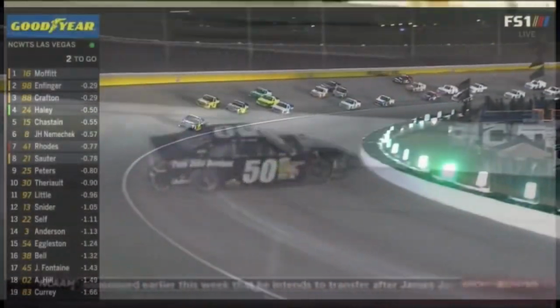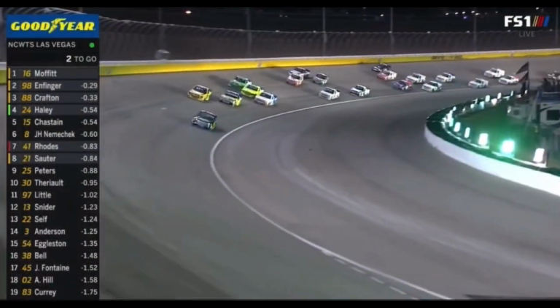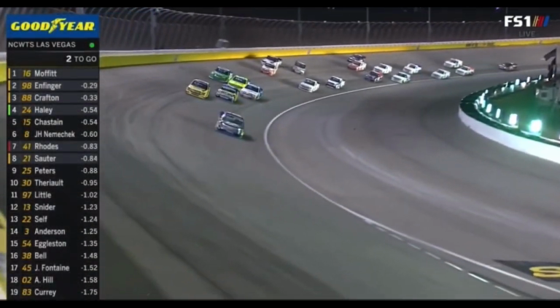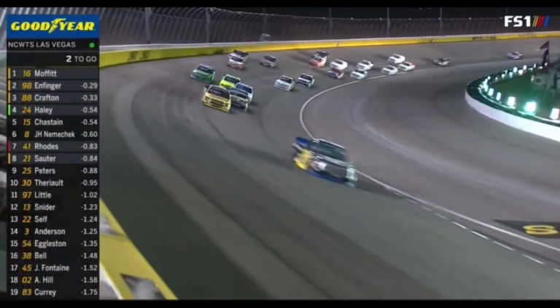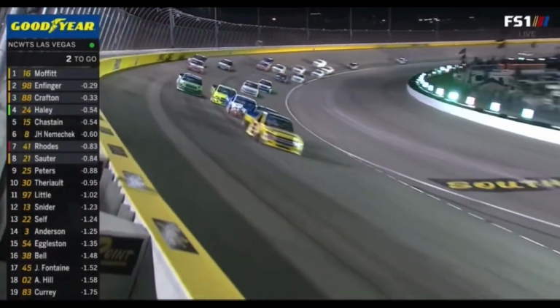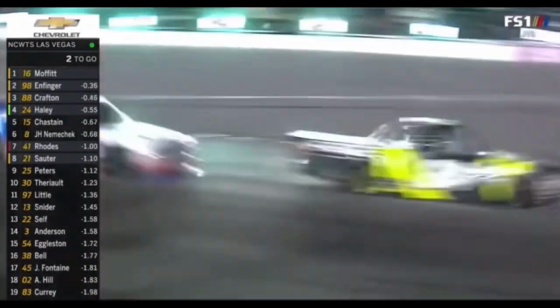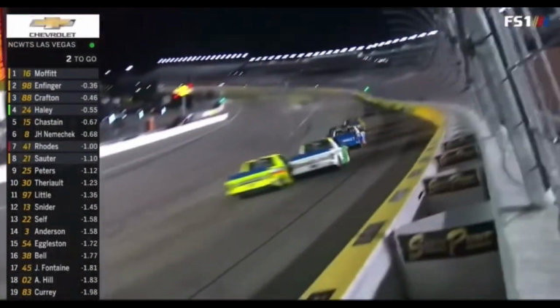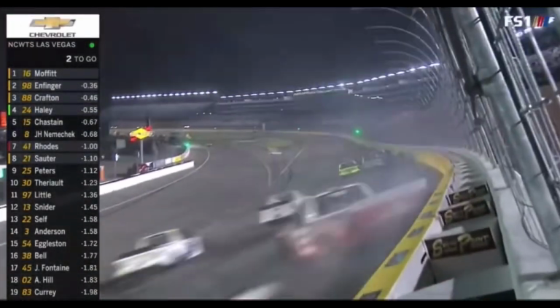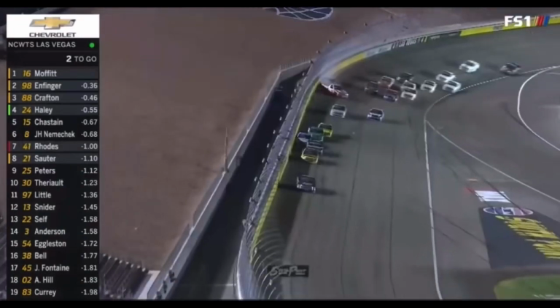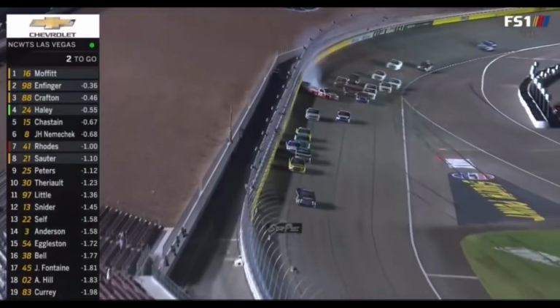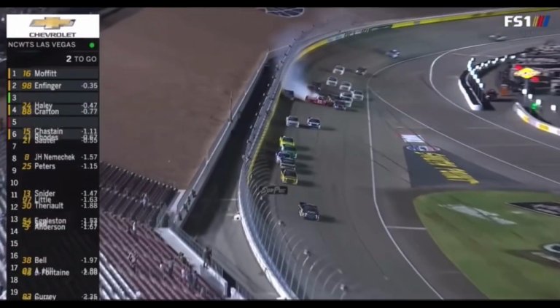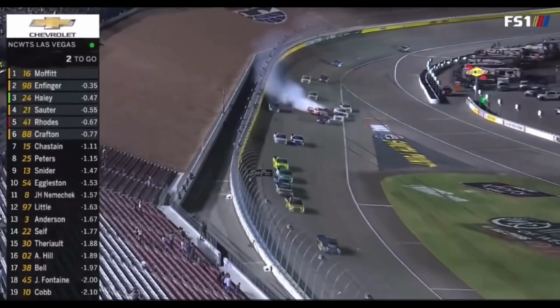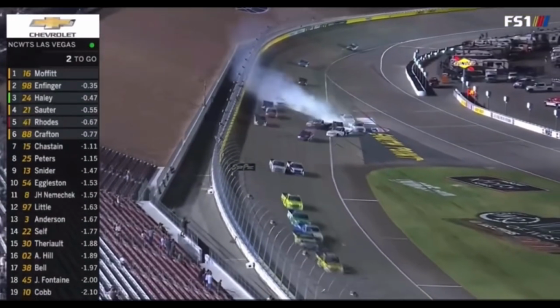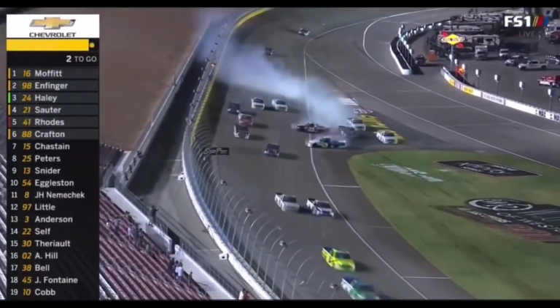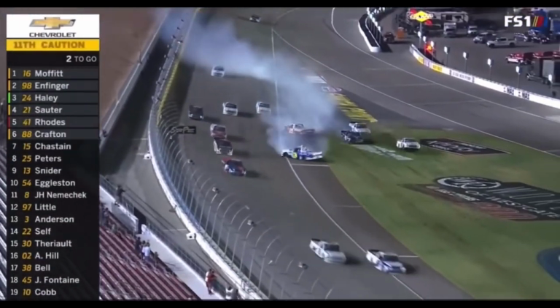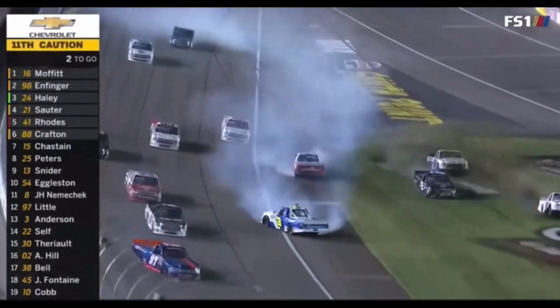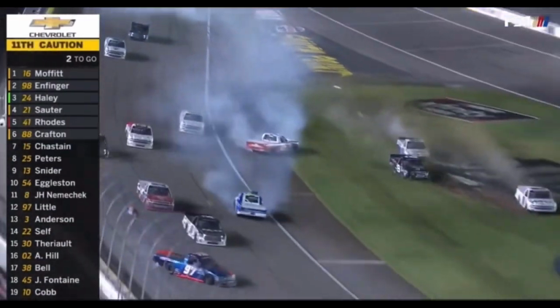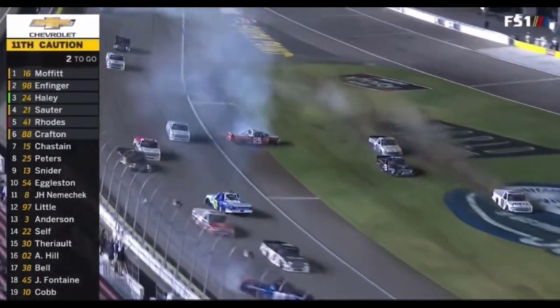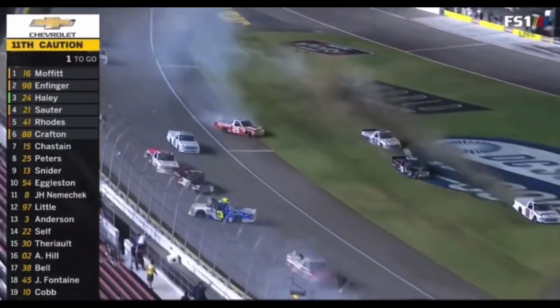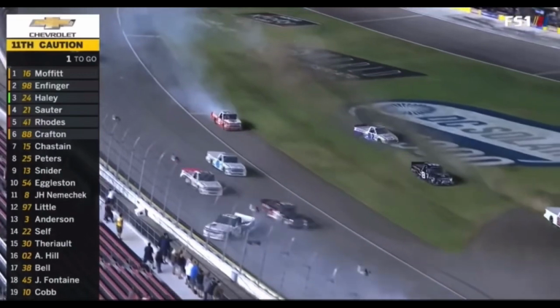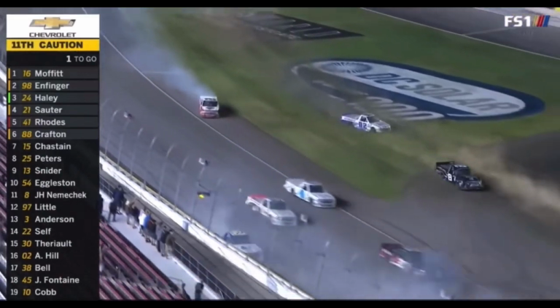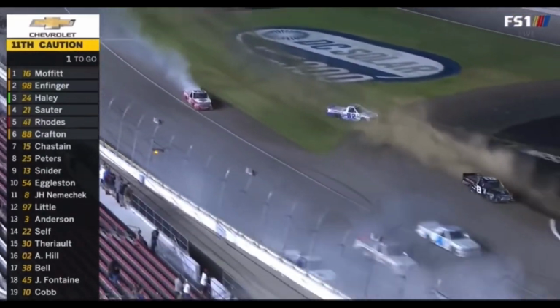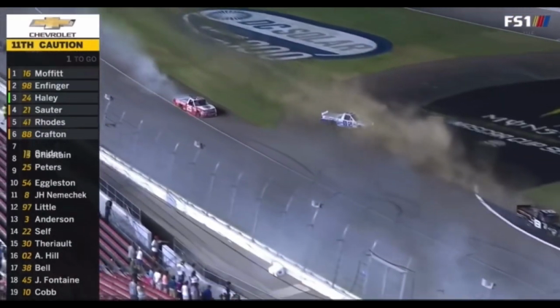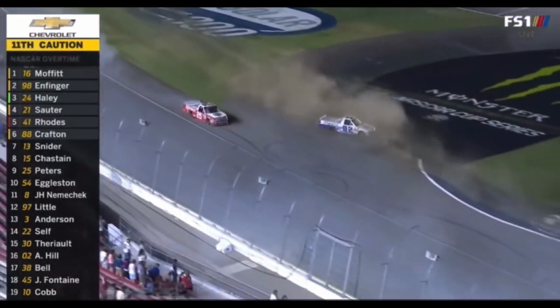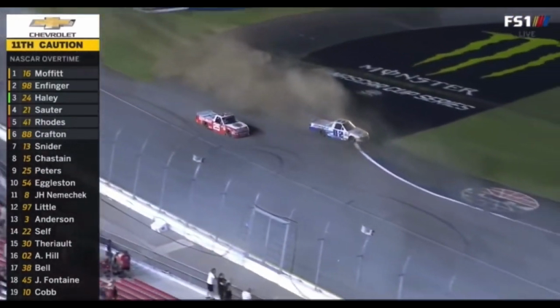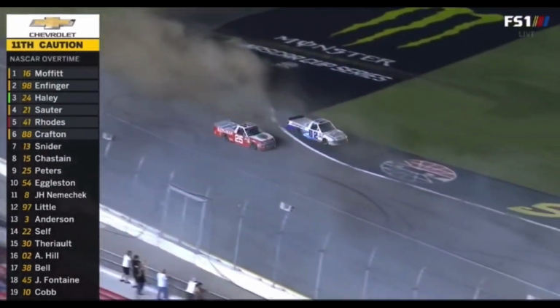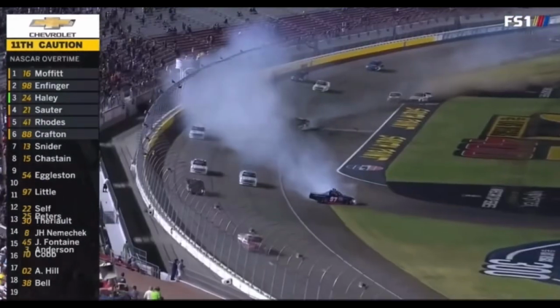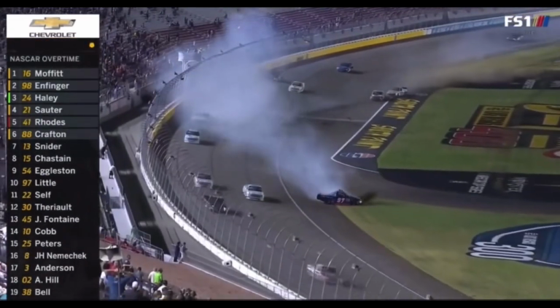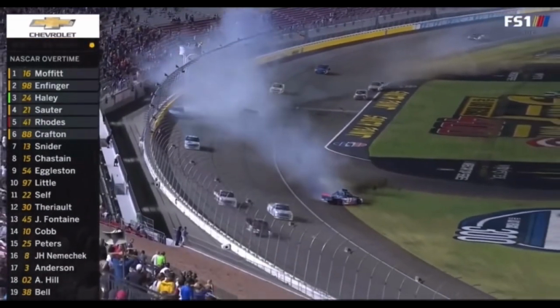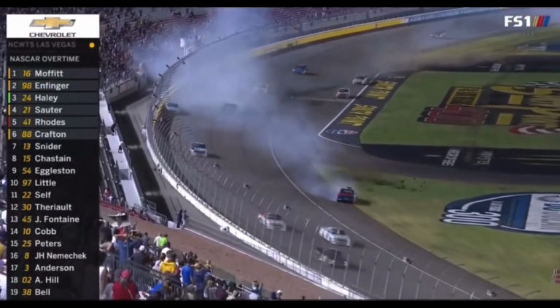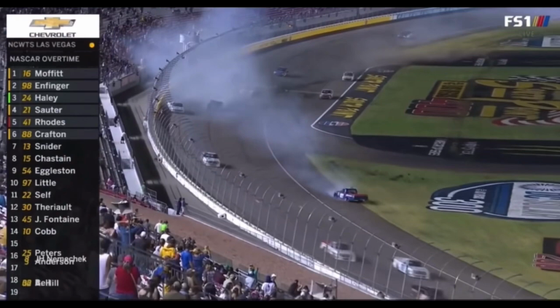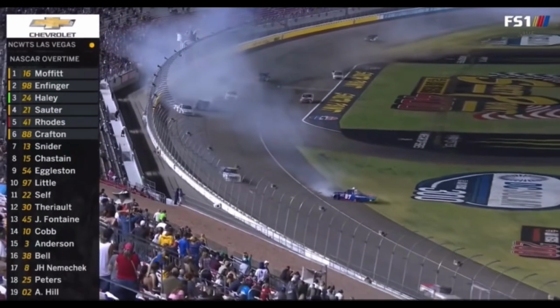Hoffman in the lead with Grant Infinger in second, and Justin Haley slipped into the third spot. Caution — a bigger one this time. Timothy Peters involved, Austin Hill in the 02, Jesse Little in the 97.